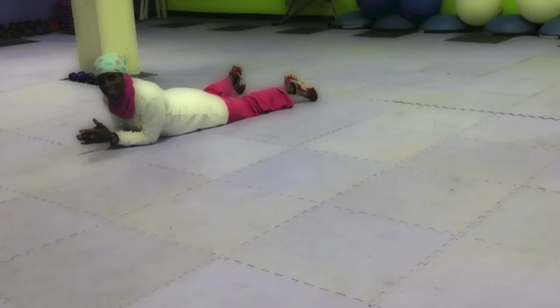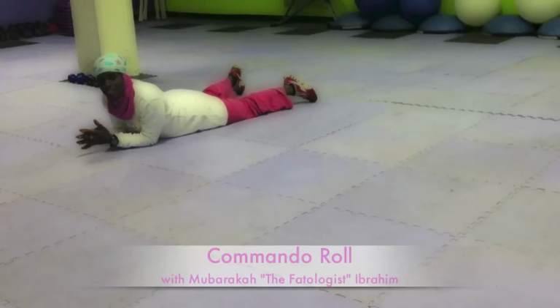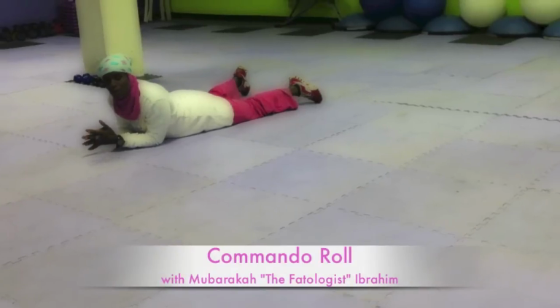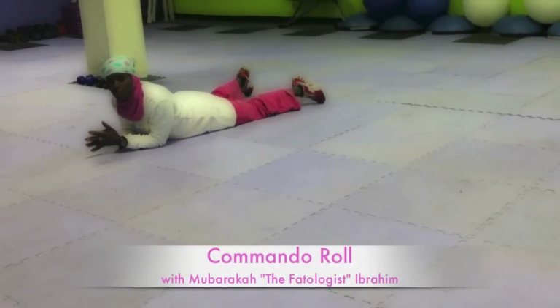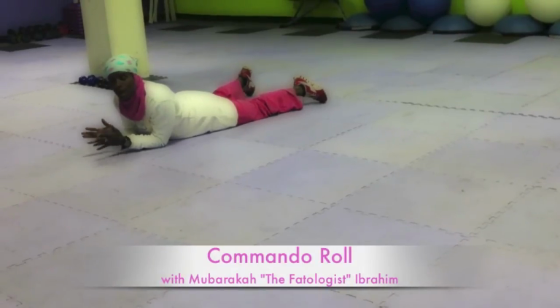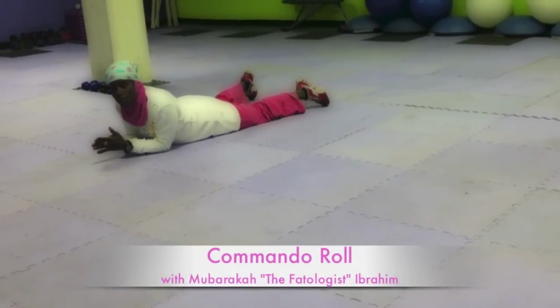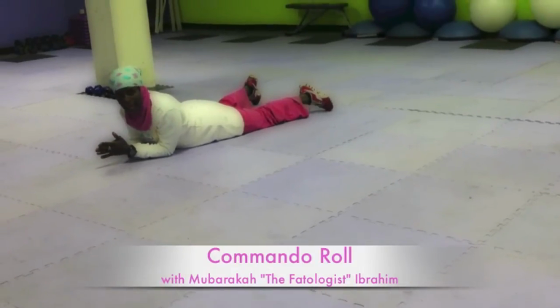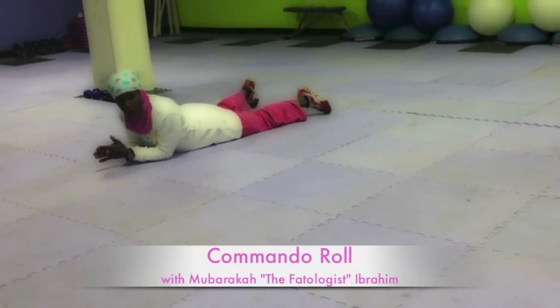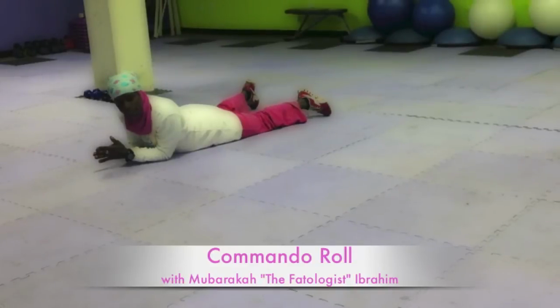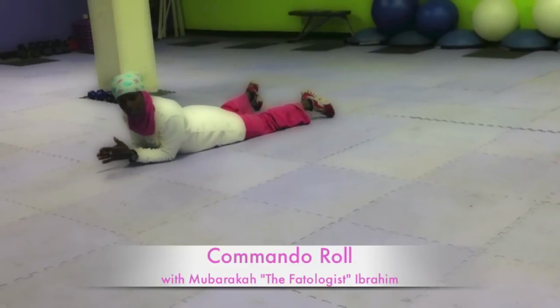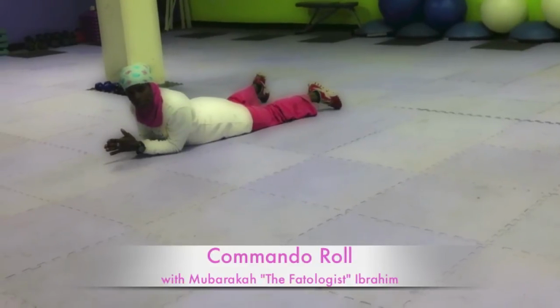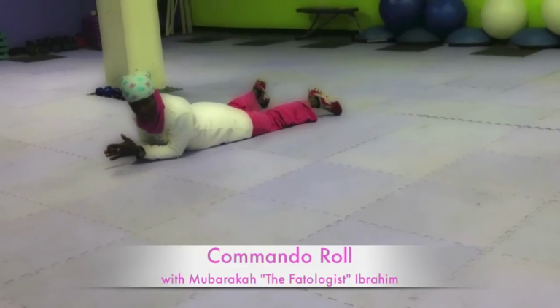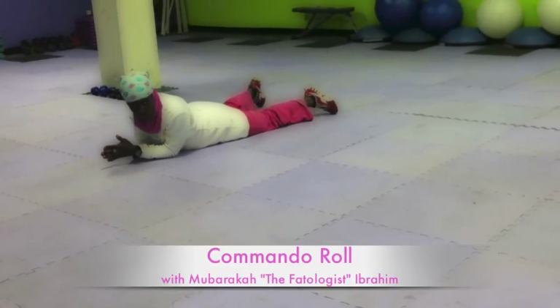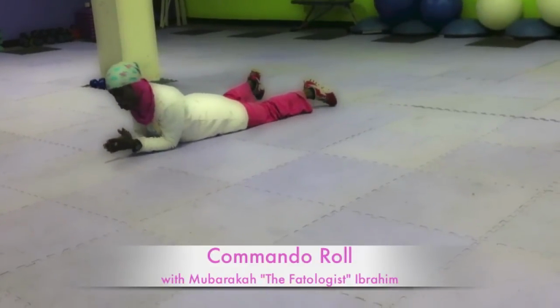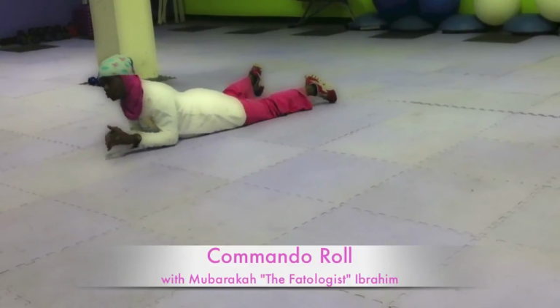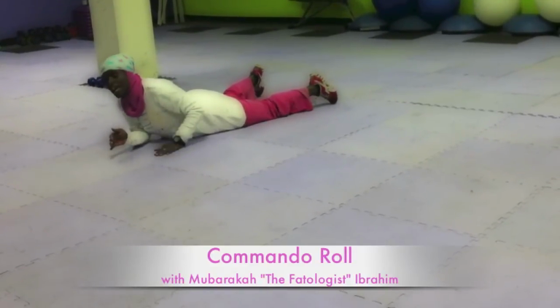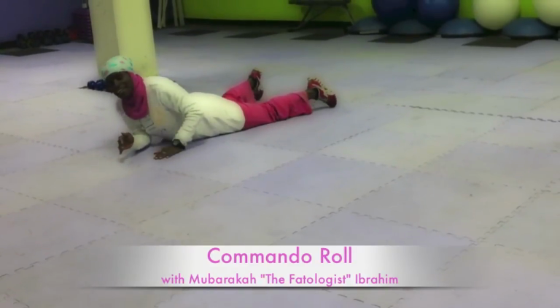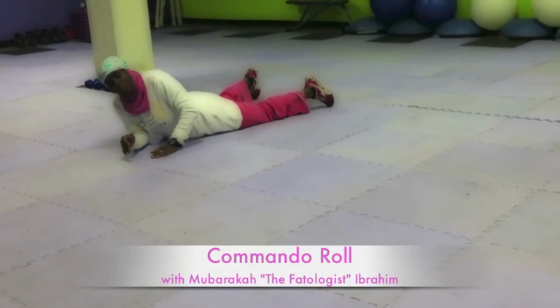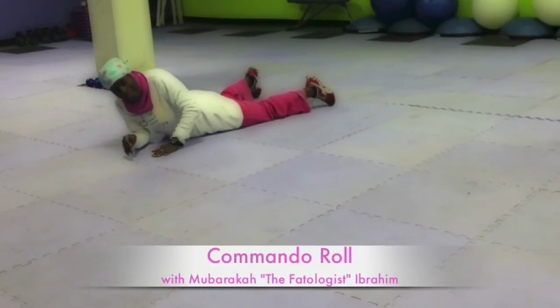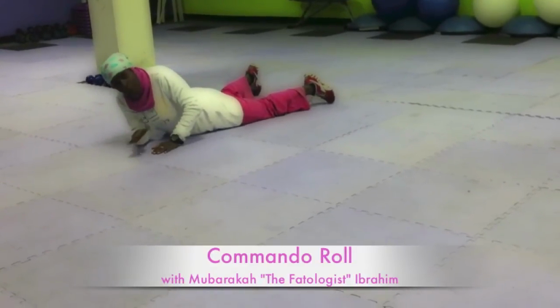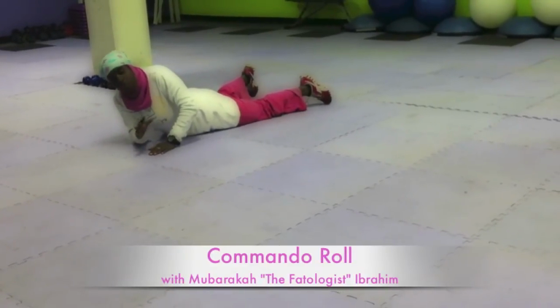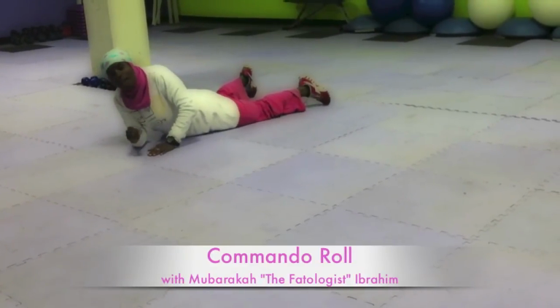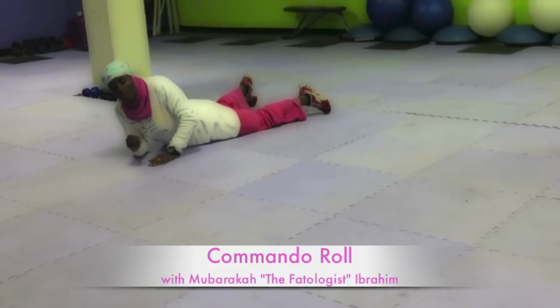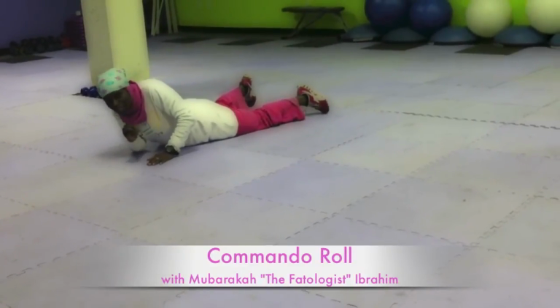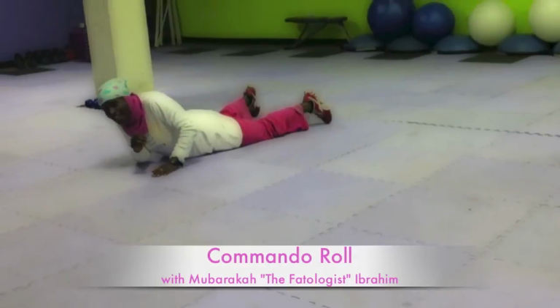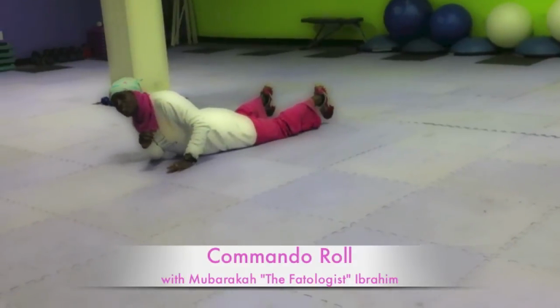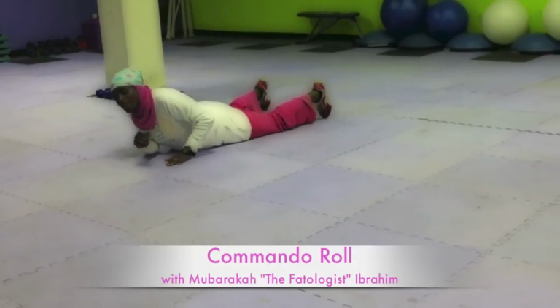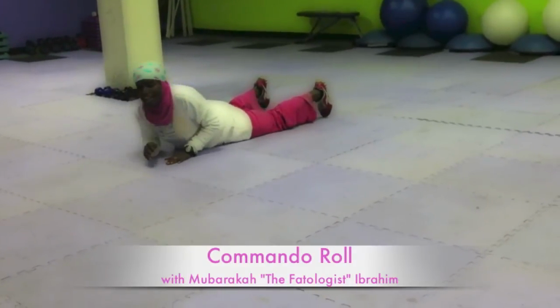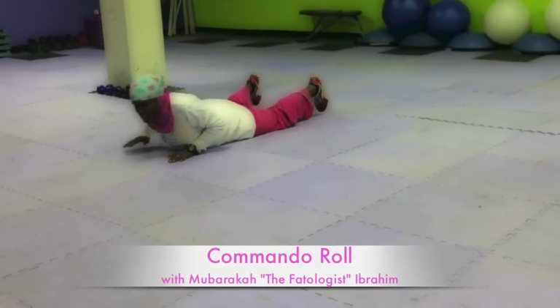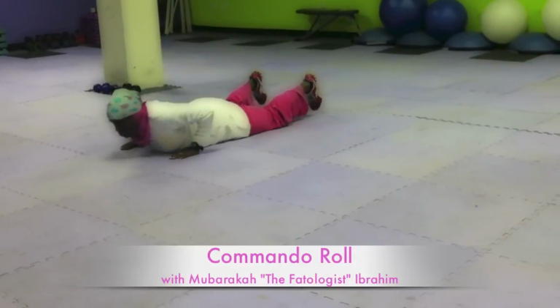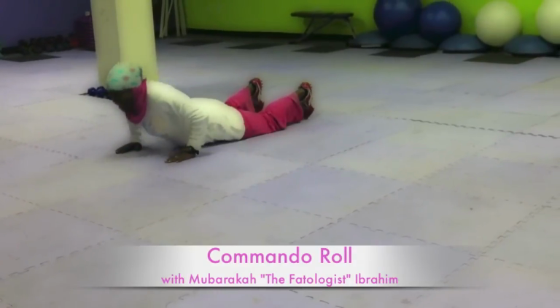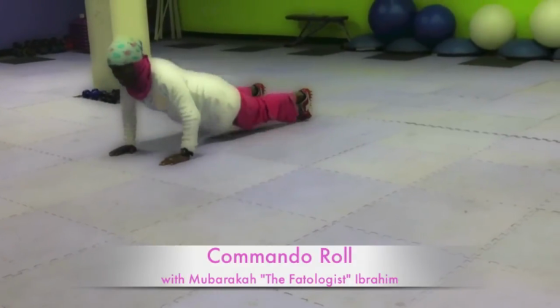It's going to give you a really great arm and ab workout. It is called the Commando Roll. It is a plank with a little plyometric added to it.